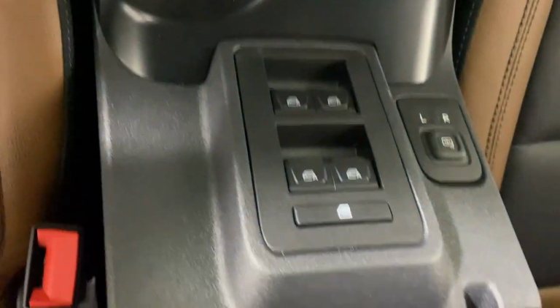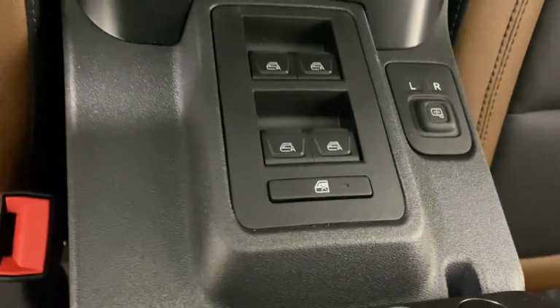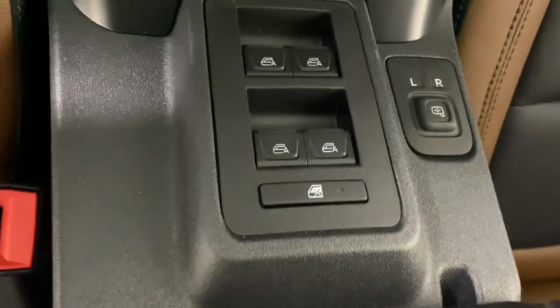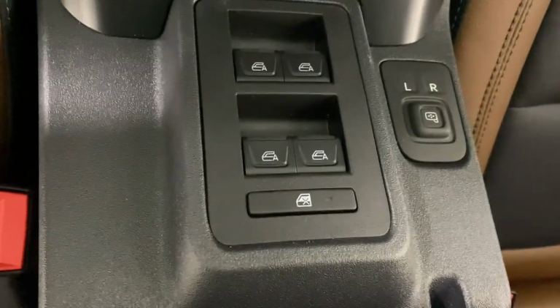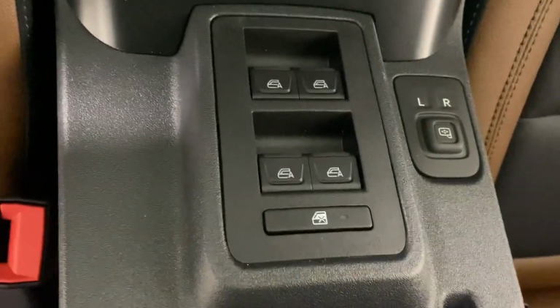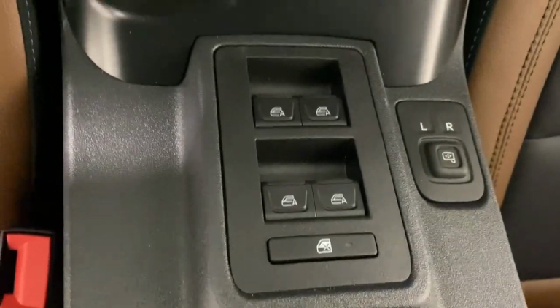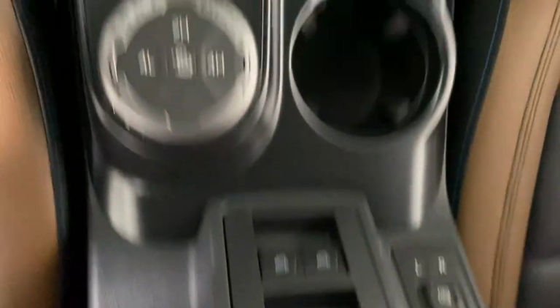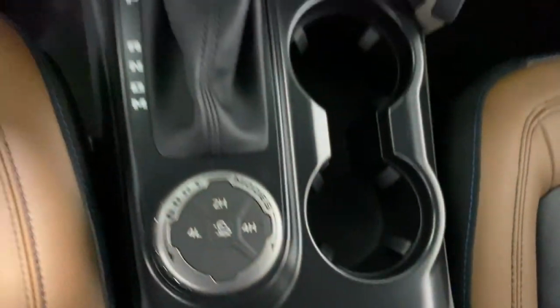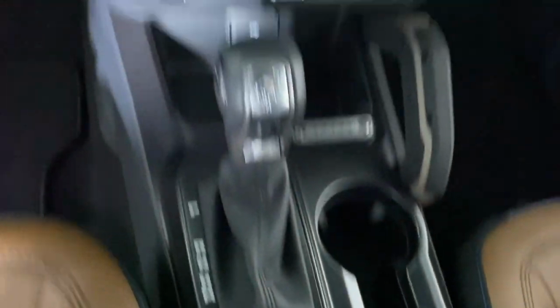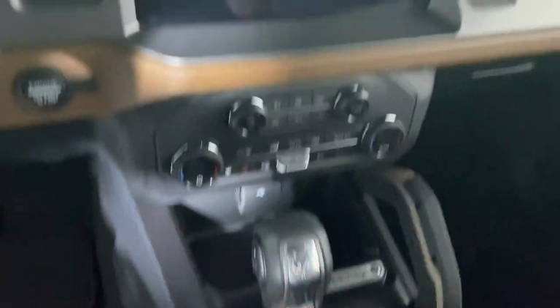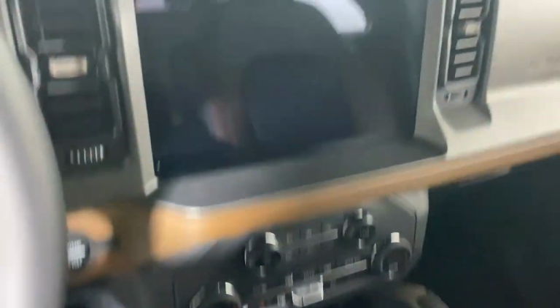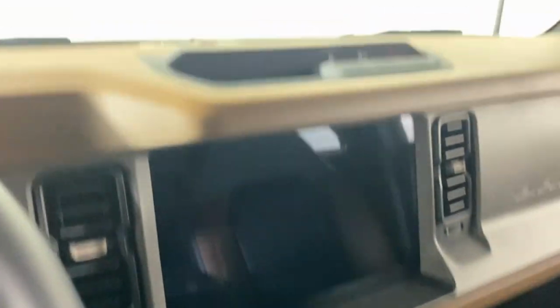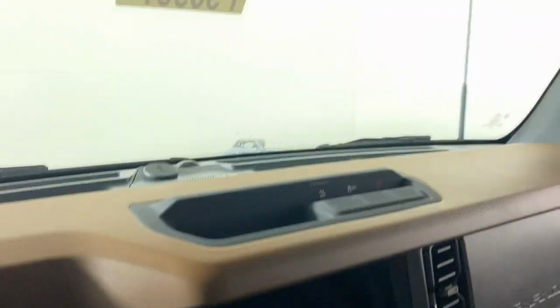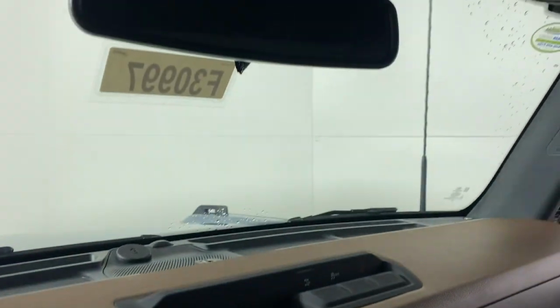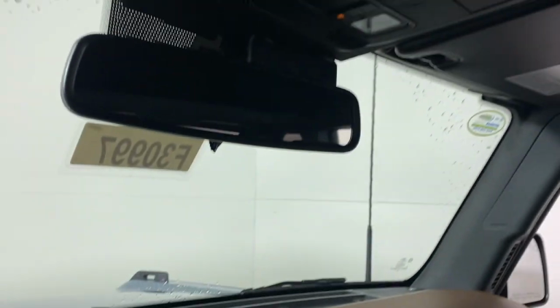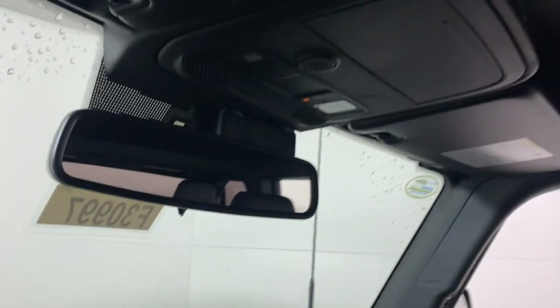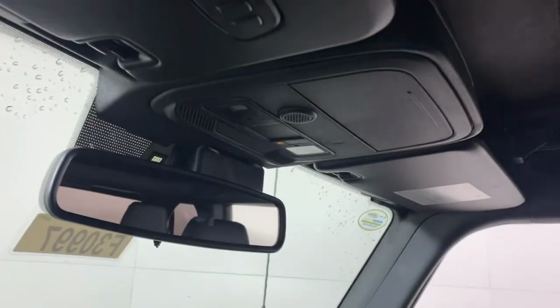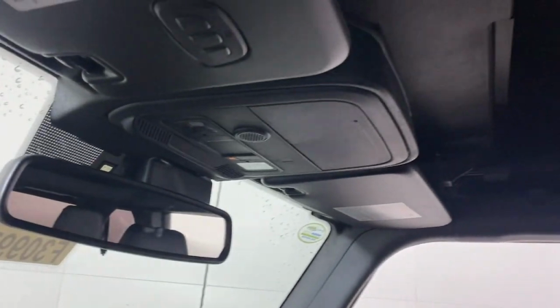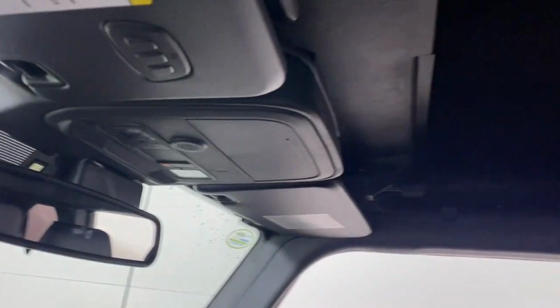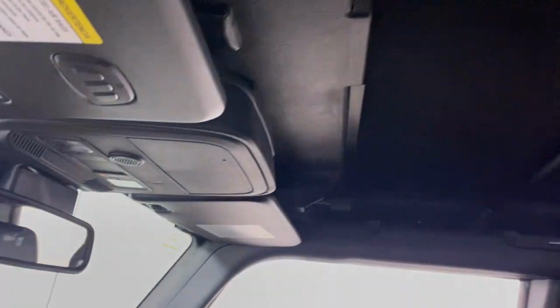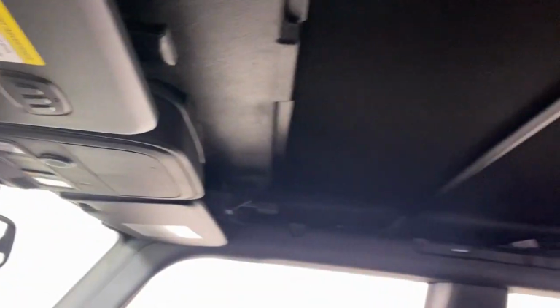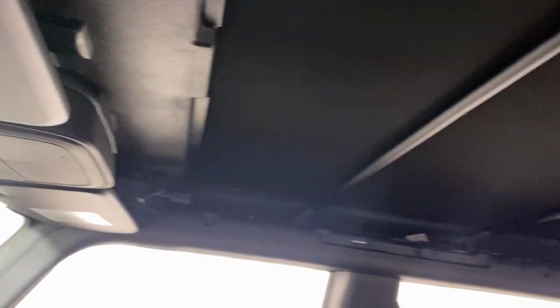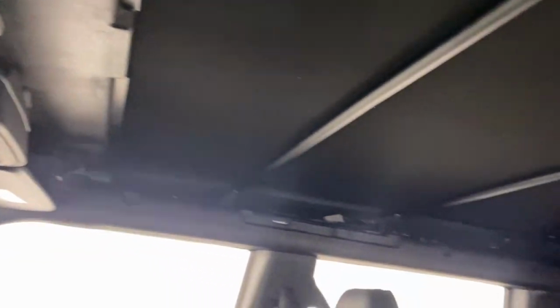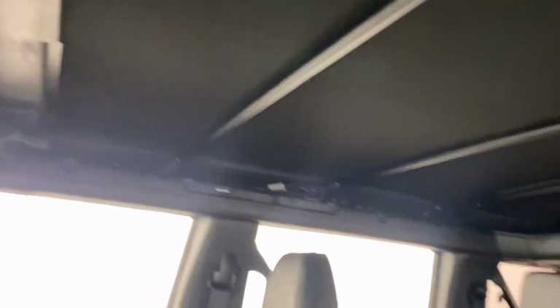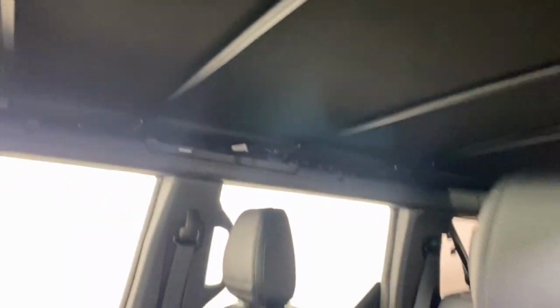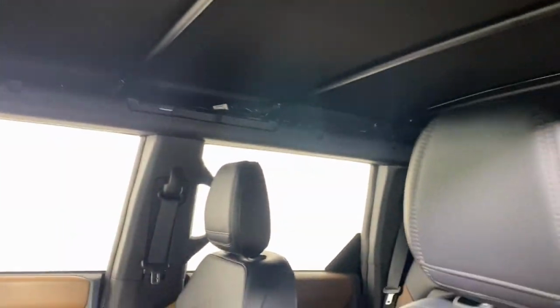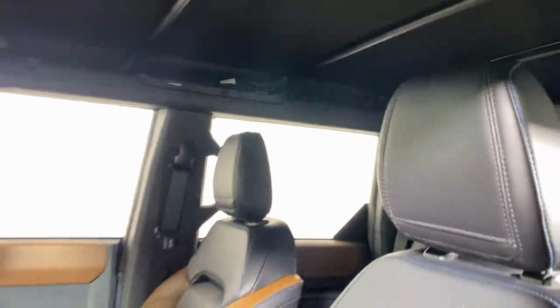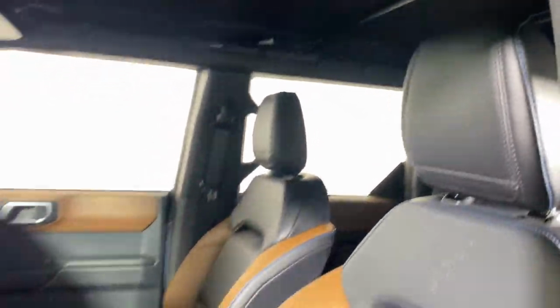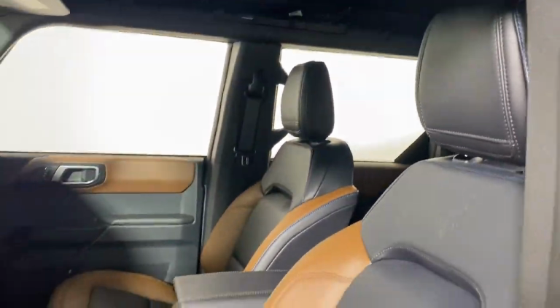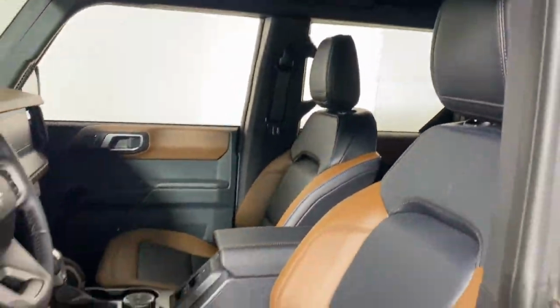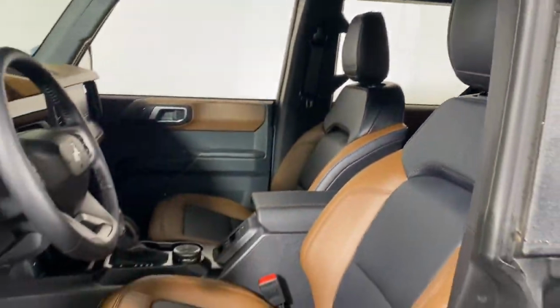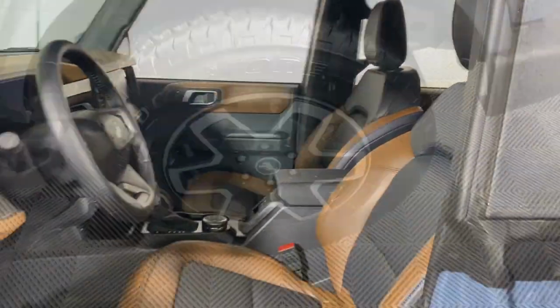Don't let adventure pass you by. Get into this remarkable Bronco. Our team will give you an outstanding test drive experience. Stop in today.